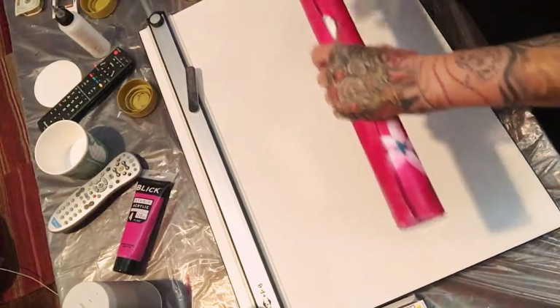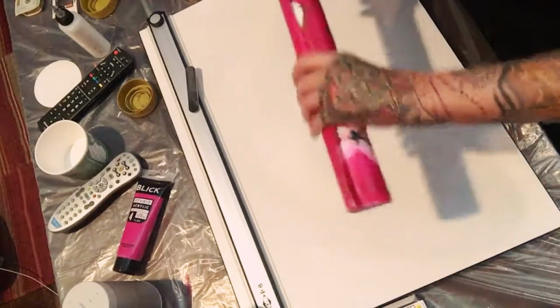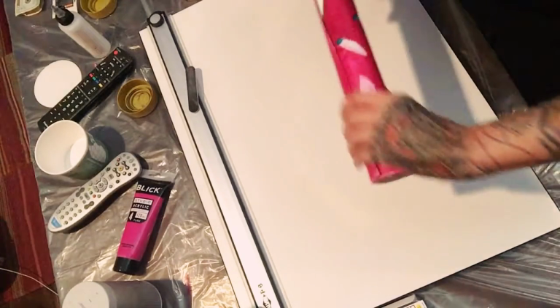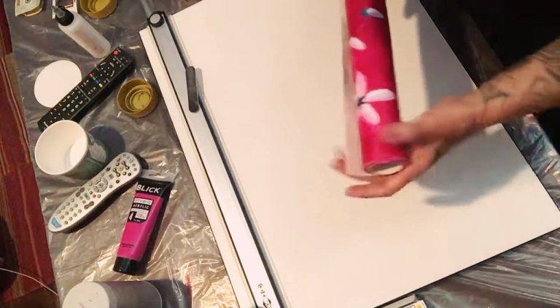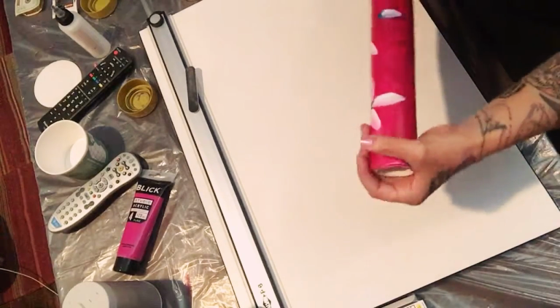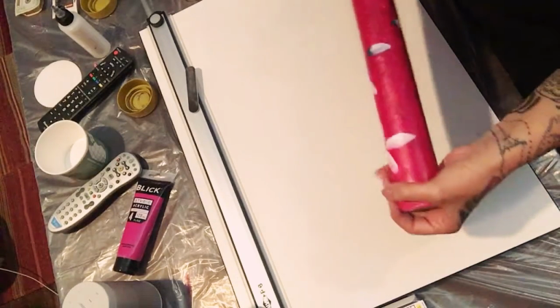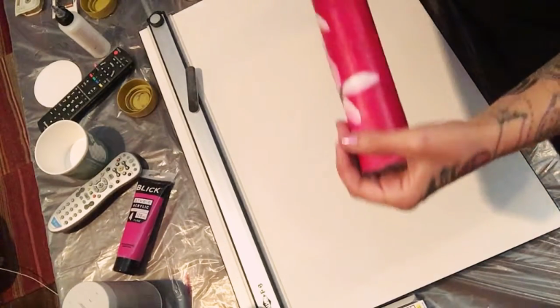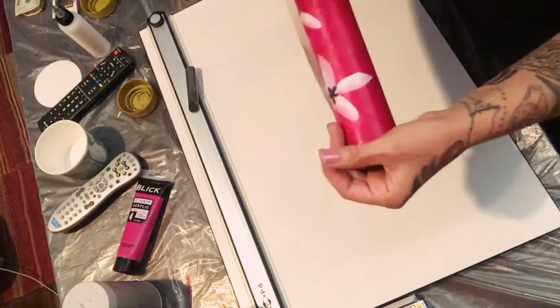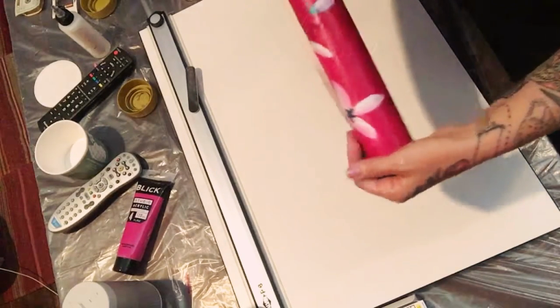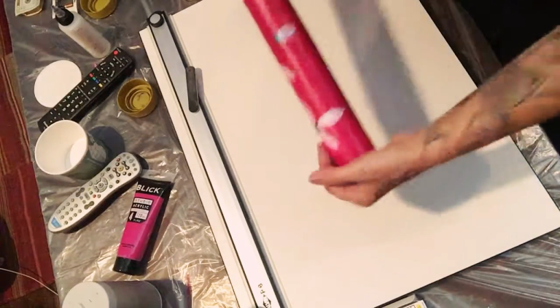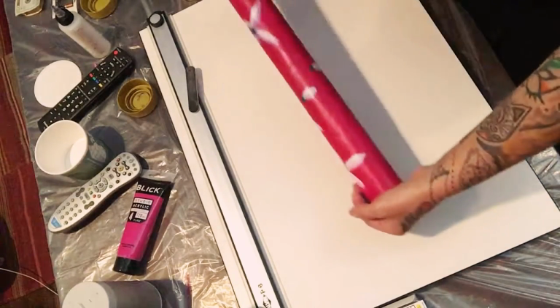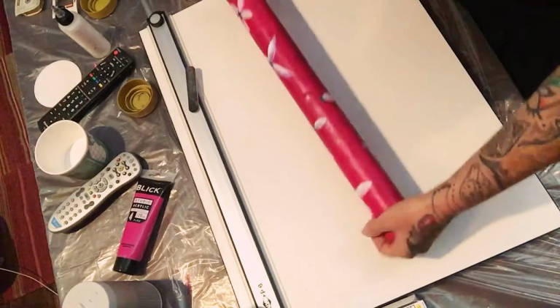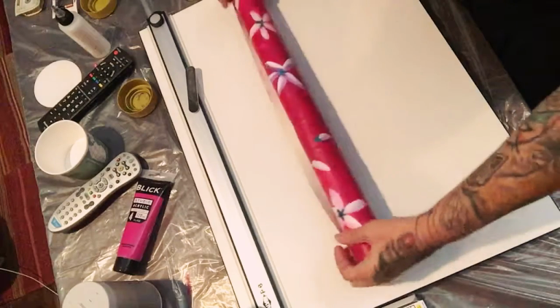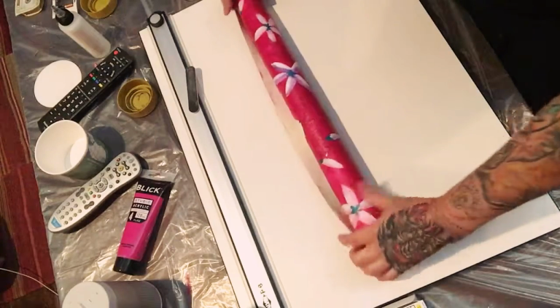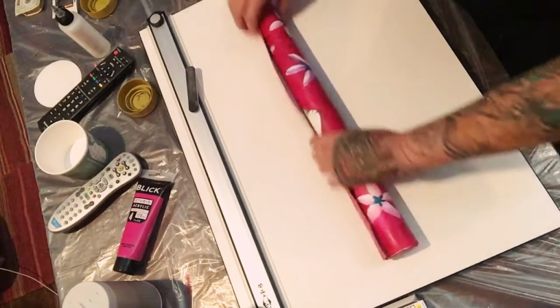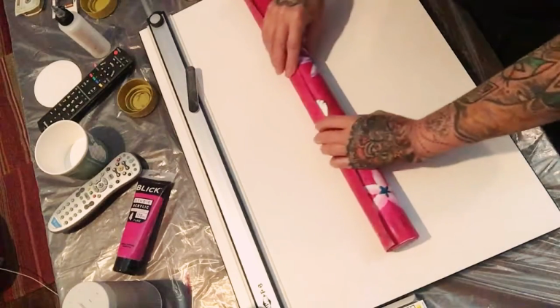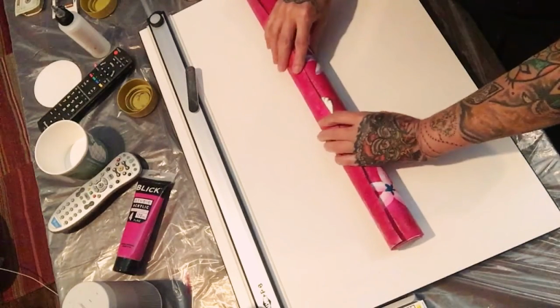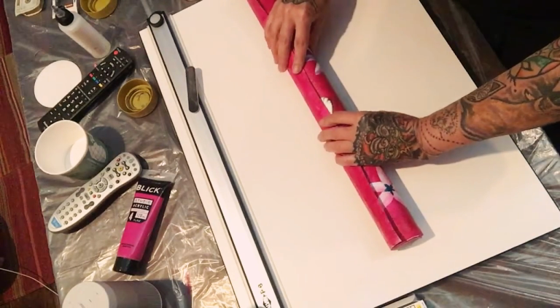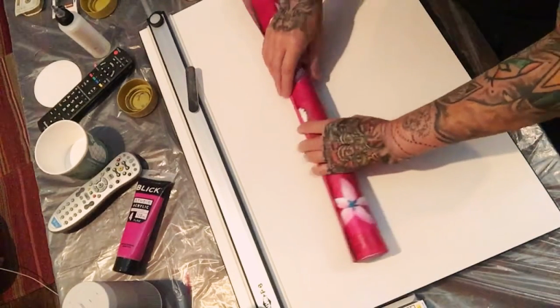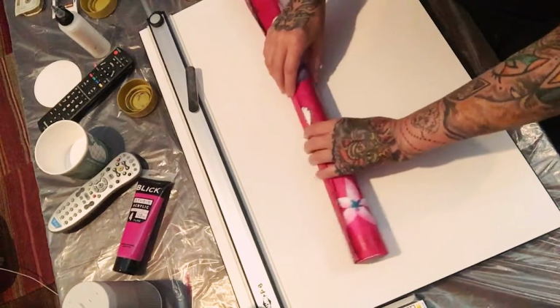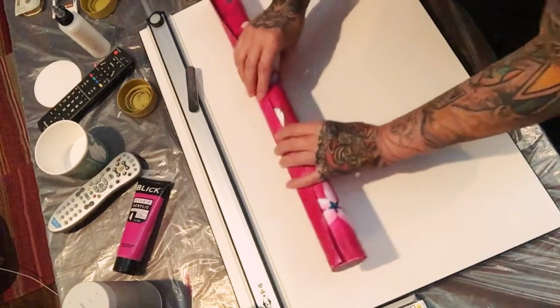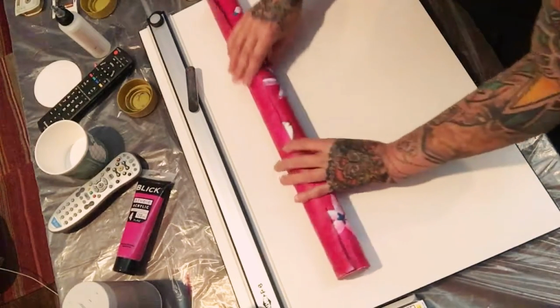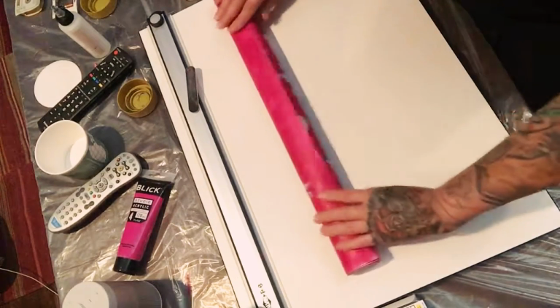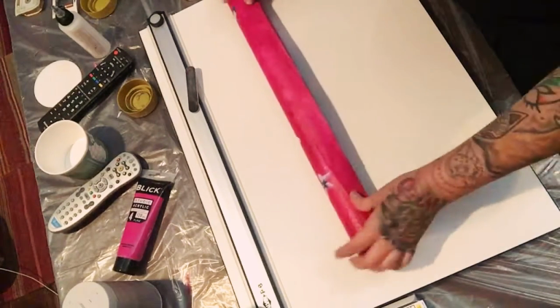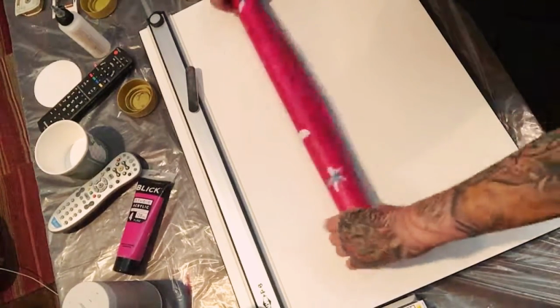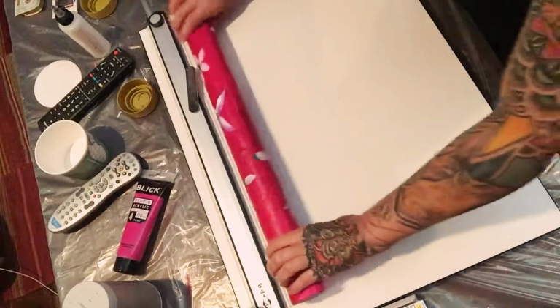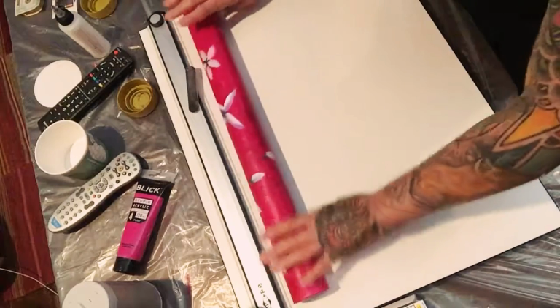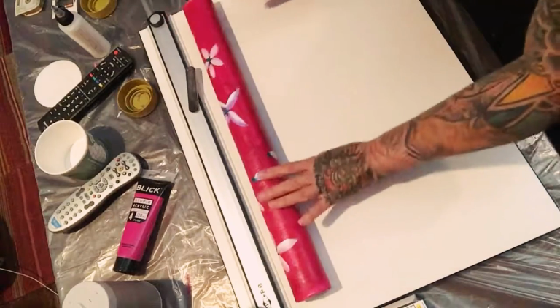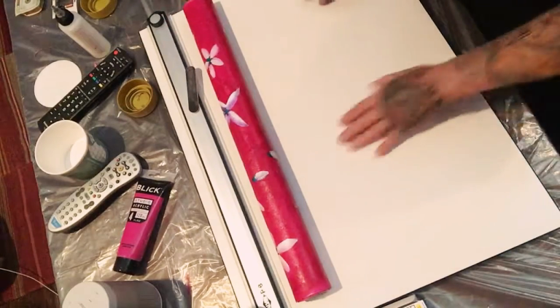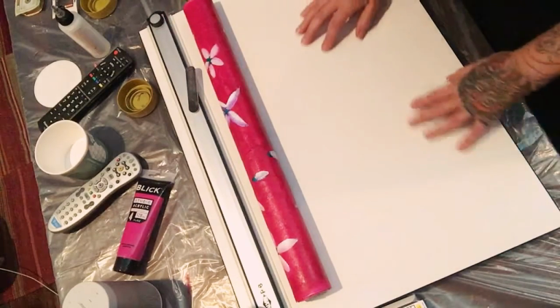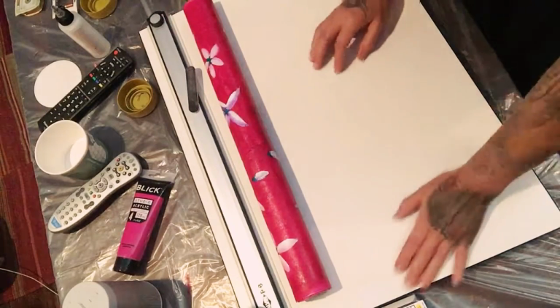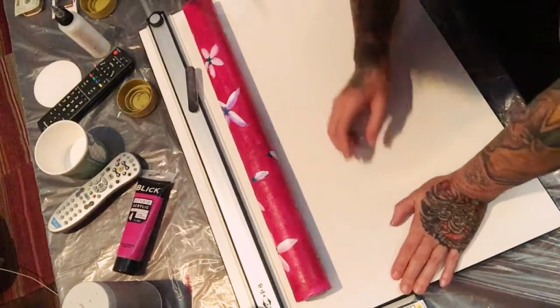You can protect it with some kind of paper if you want, and then just put it back in the tube and you can travel wherever you want with it. That's the way to do it. Bye!